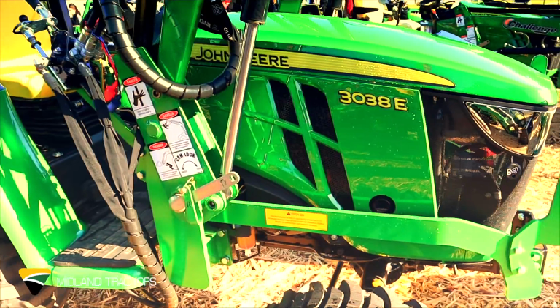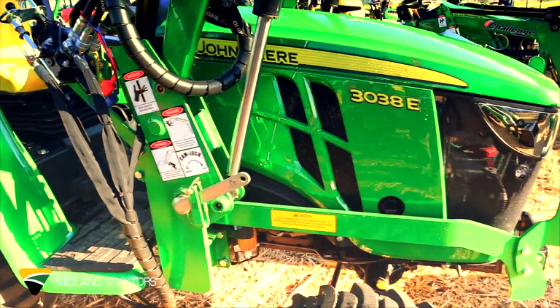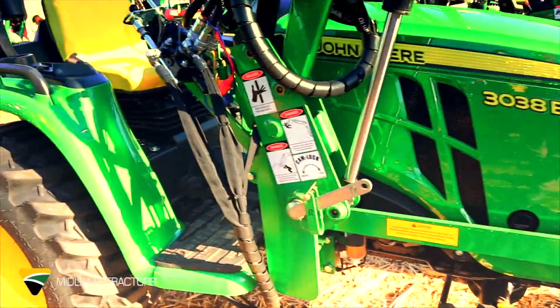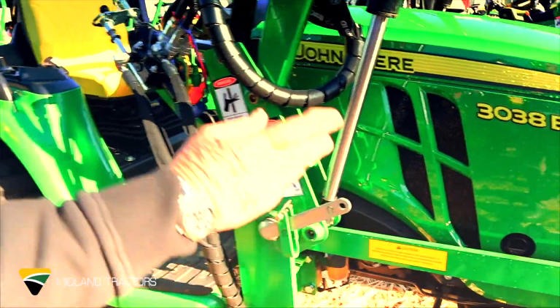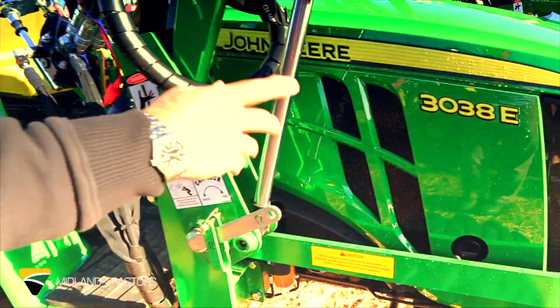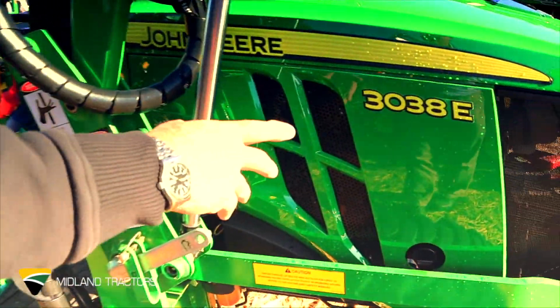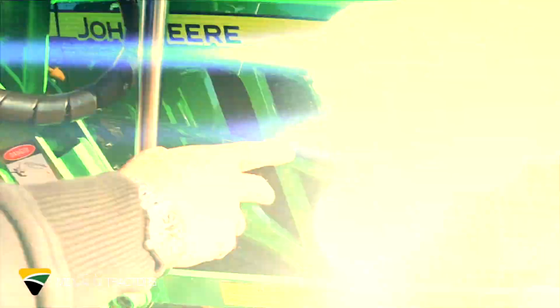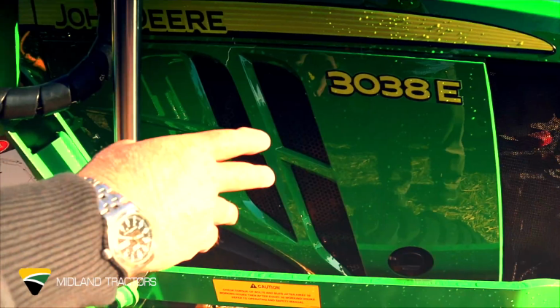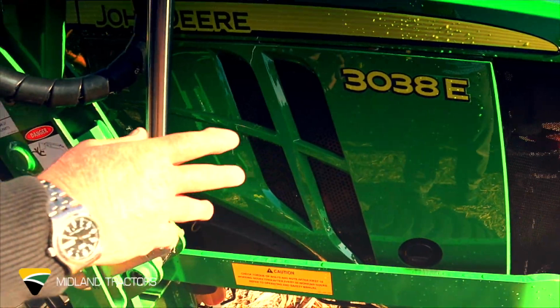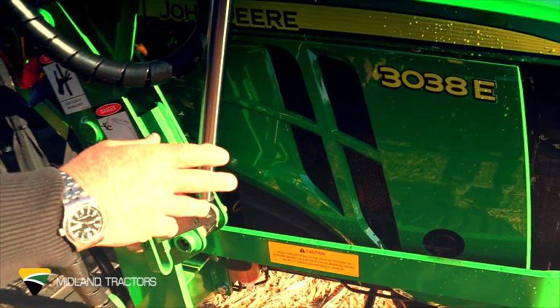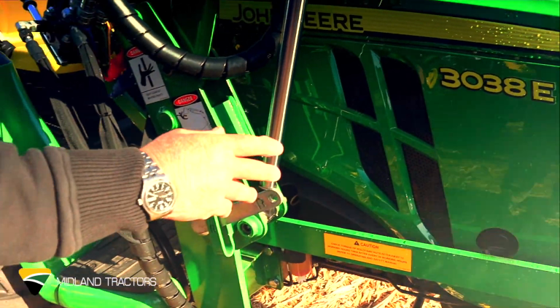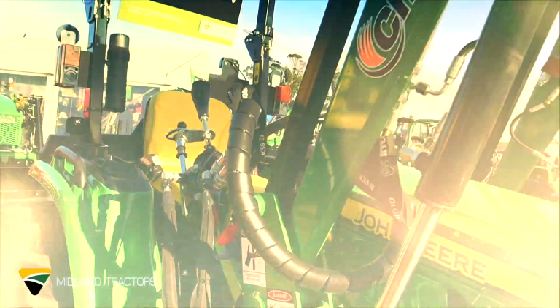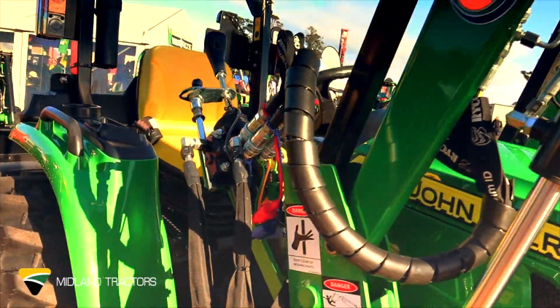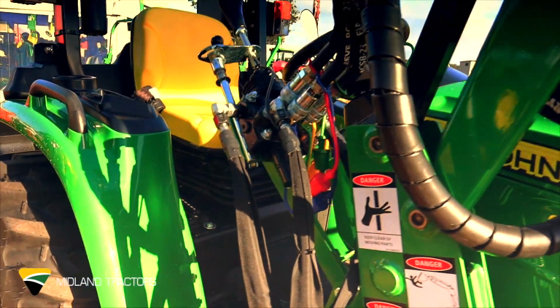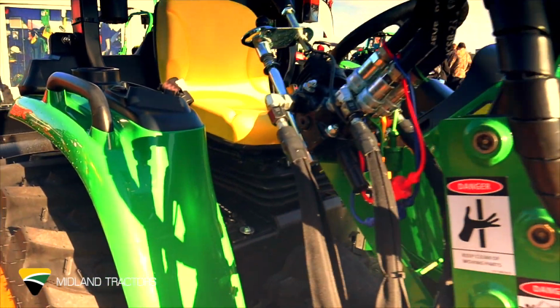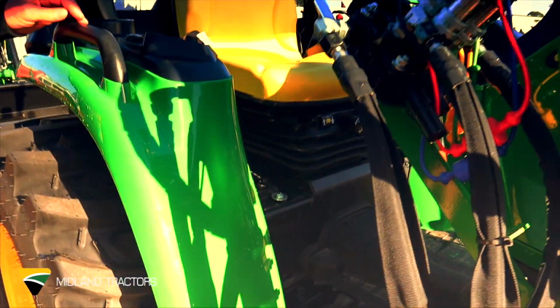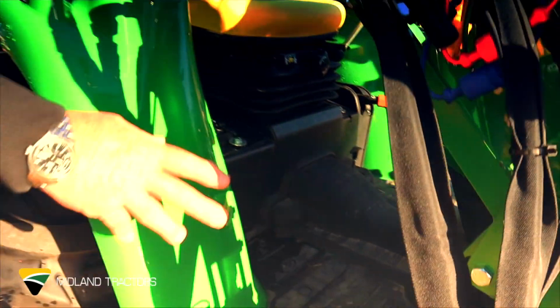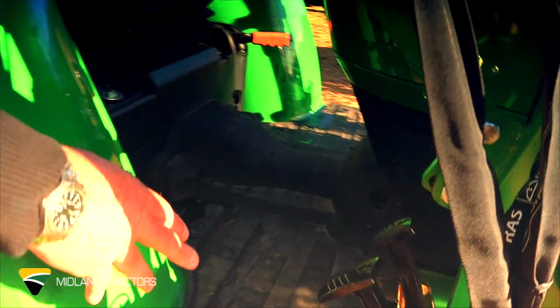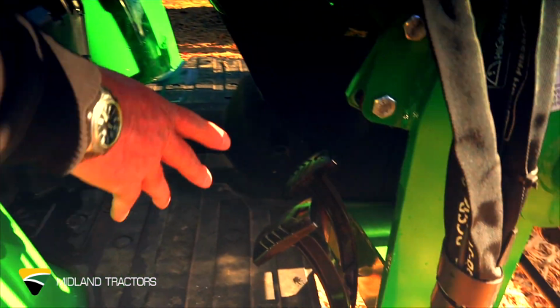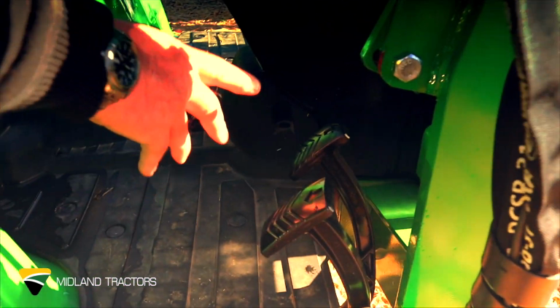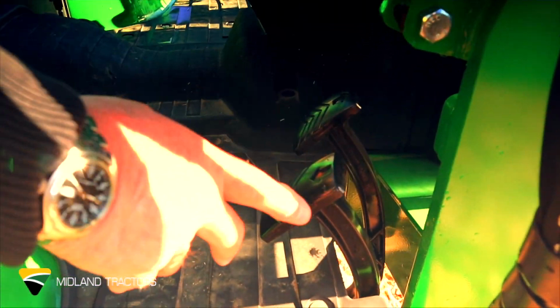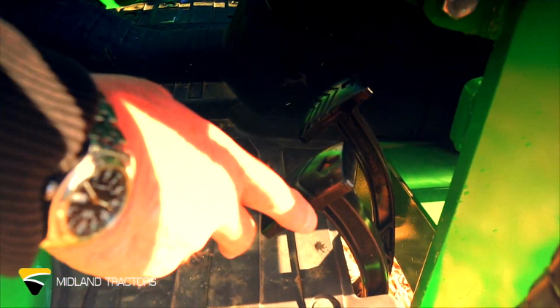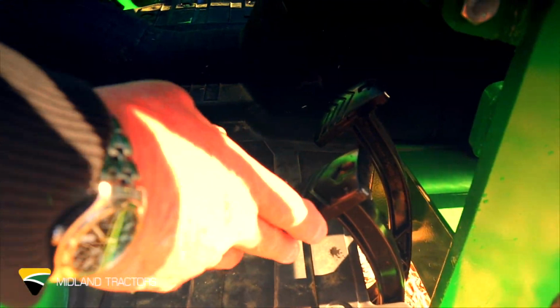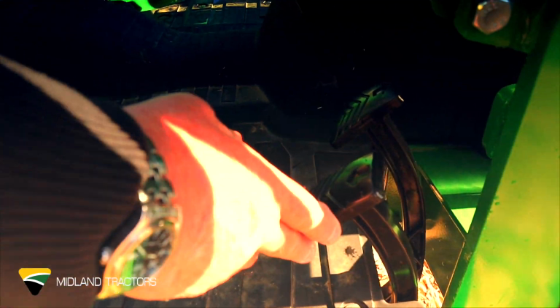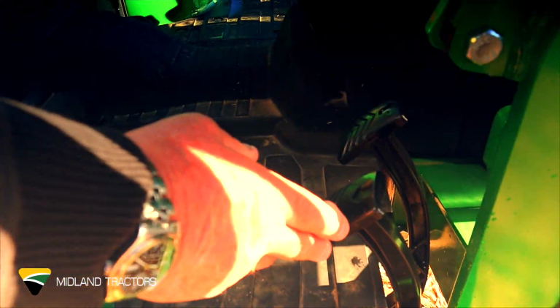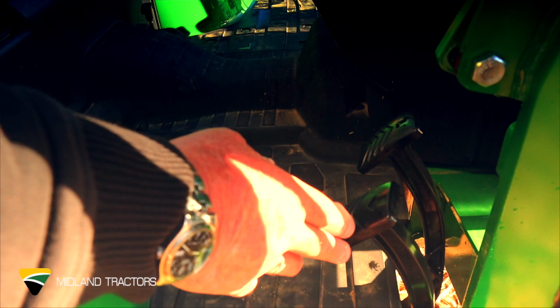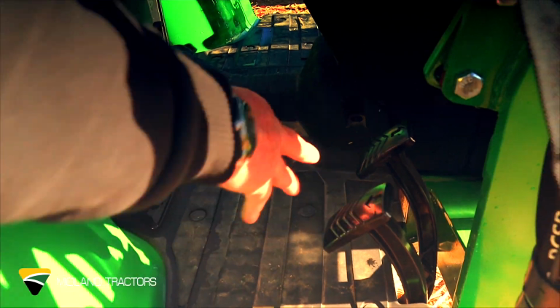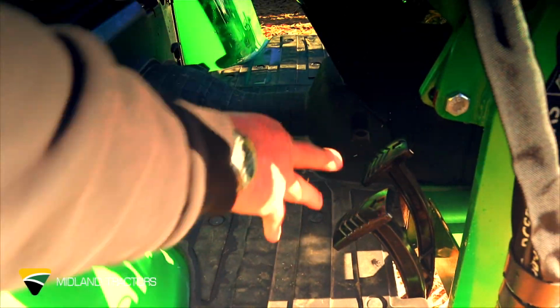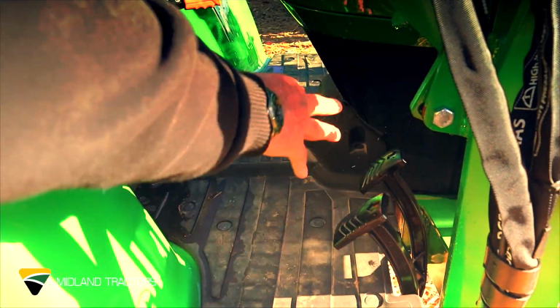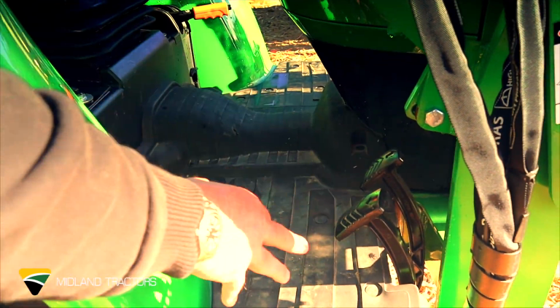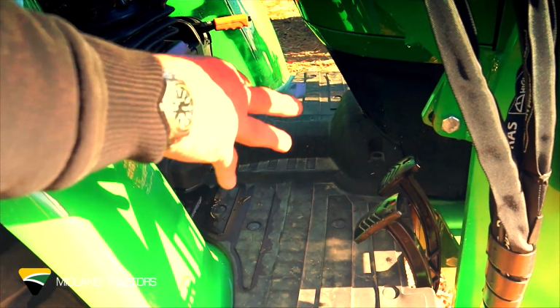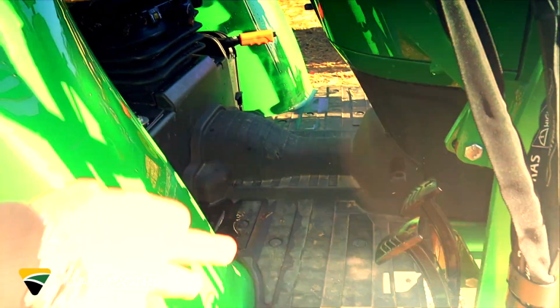Here we have the John Deere 303A, the 38 horsepower hydrostatic drive, which gives you forward and reverse on the pedals and your speed adjusting as well.